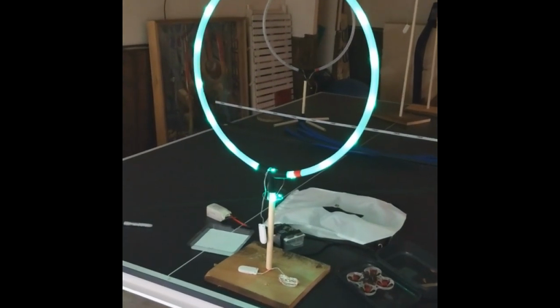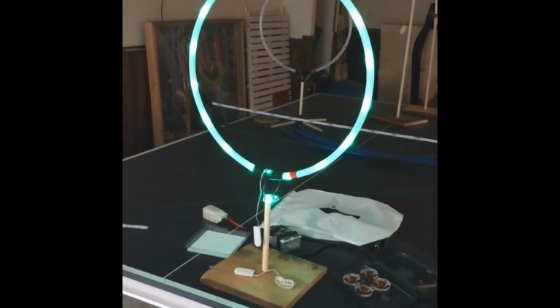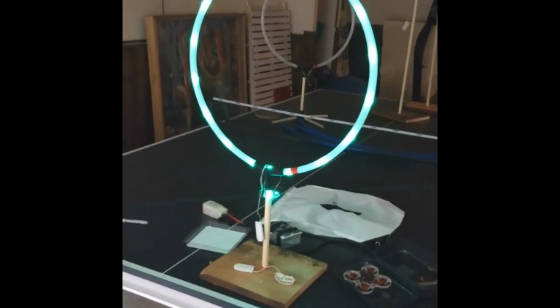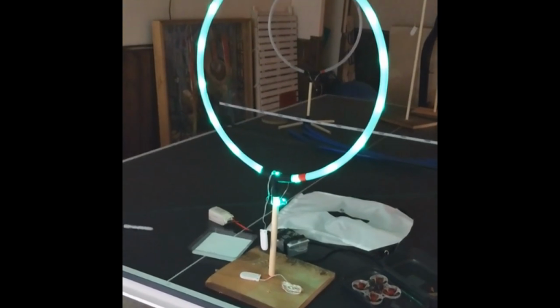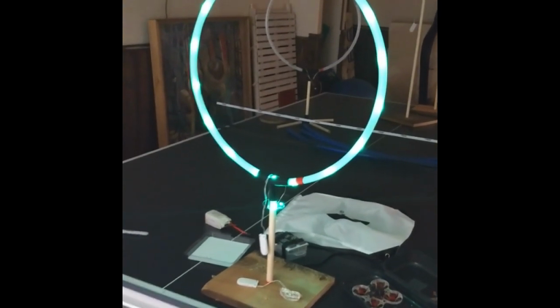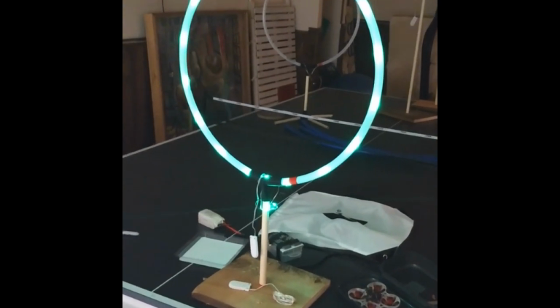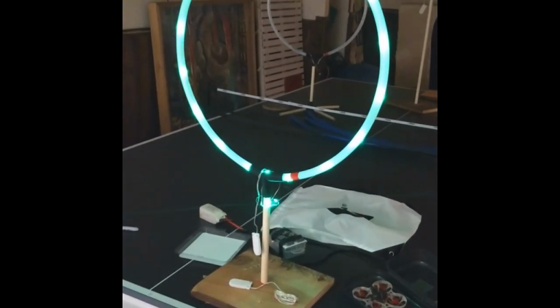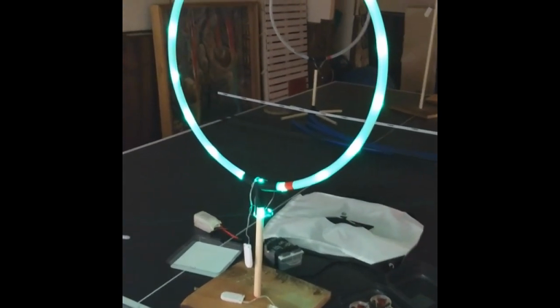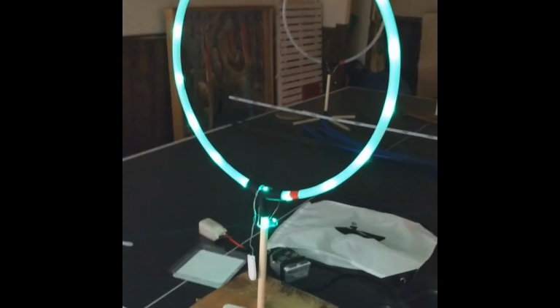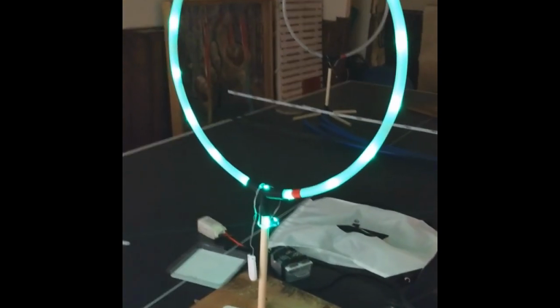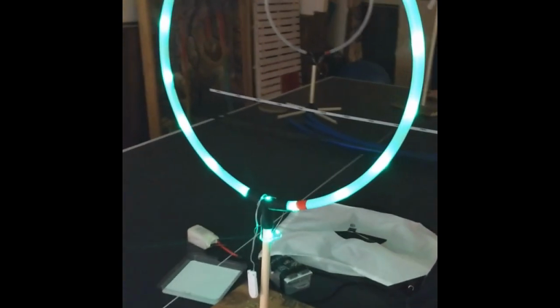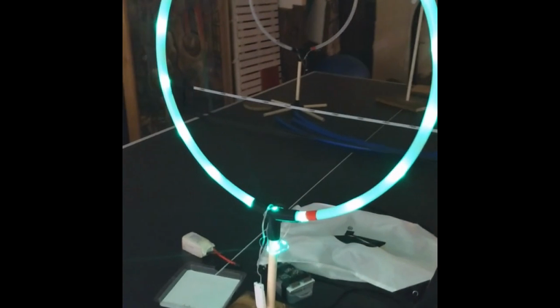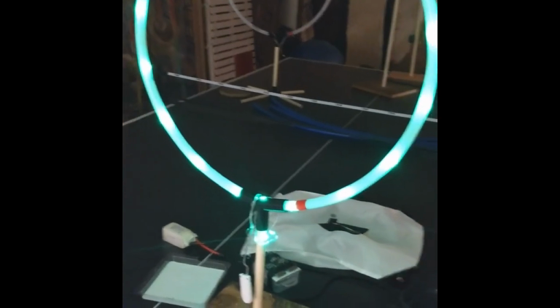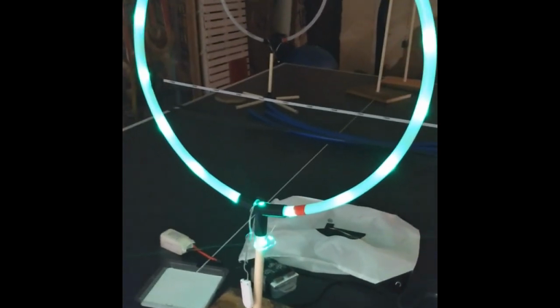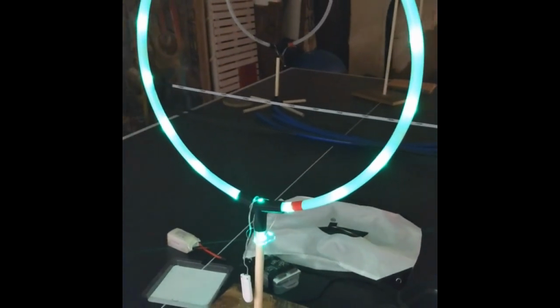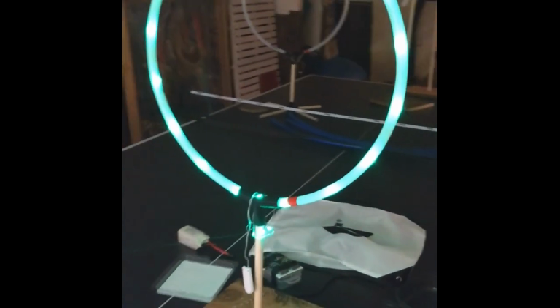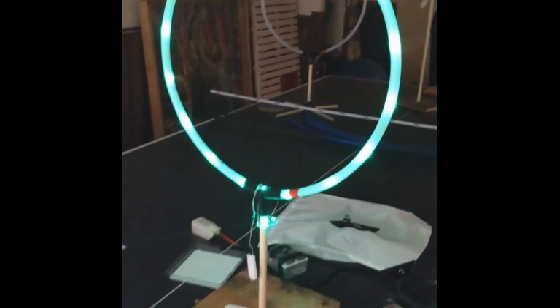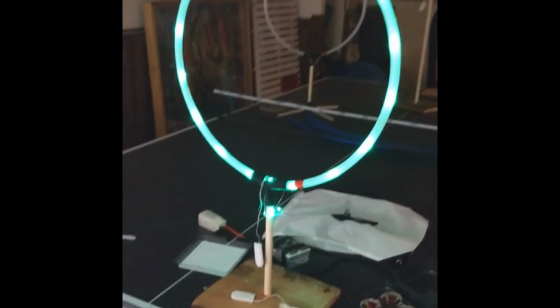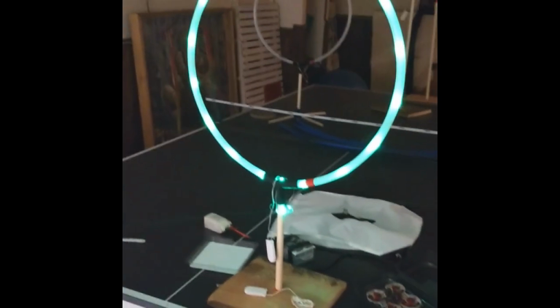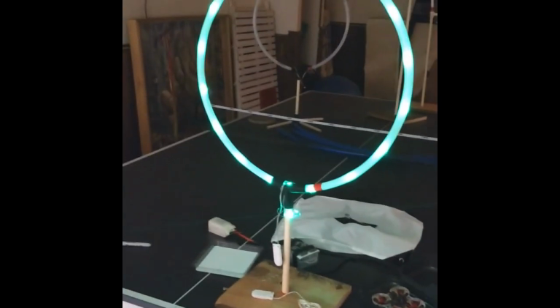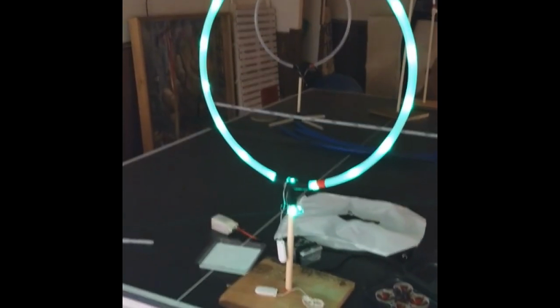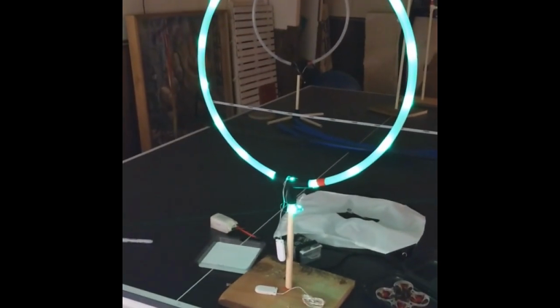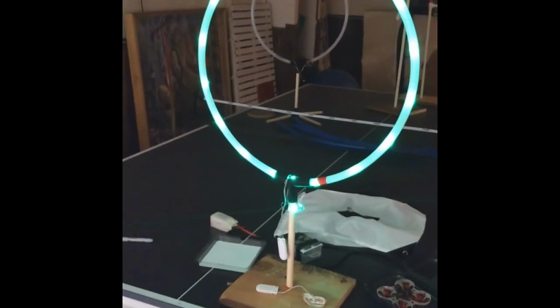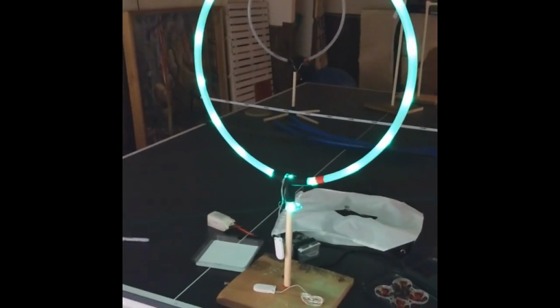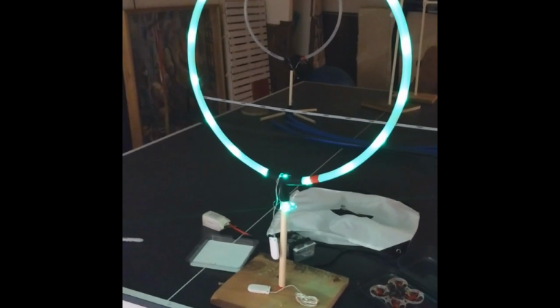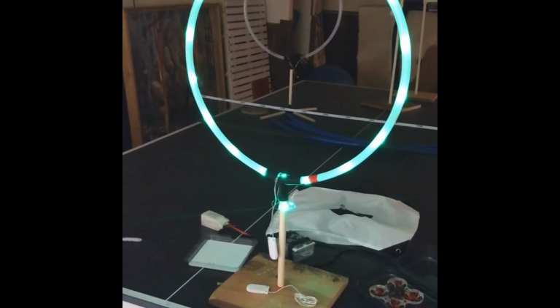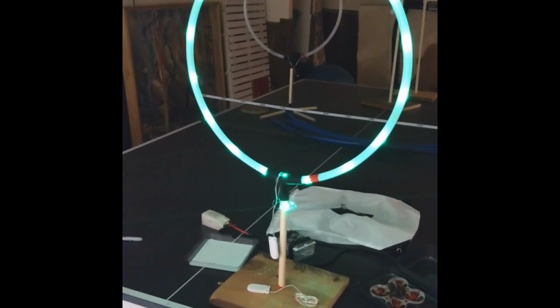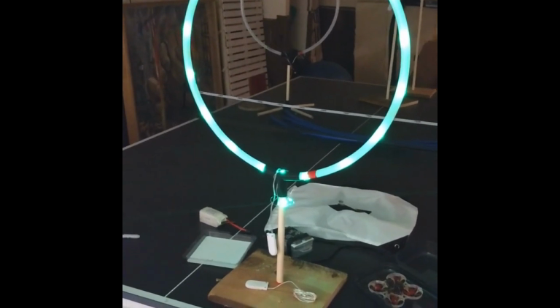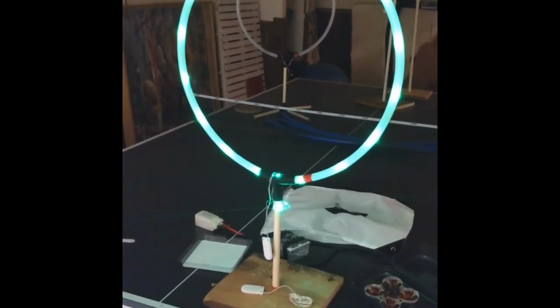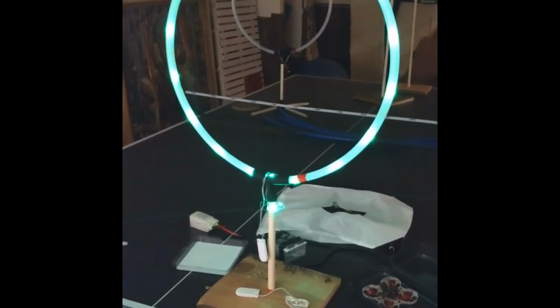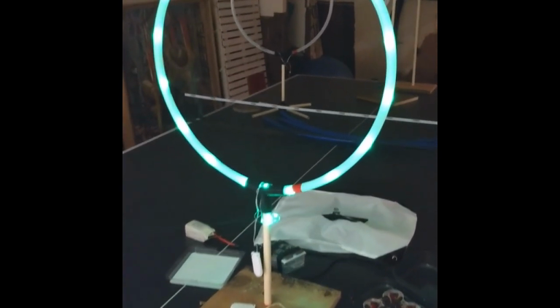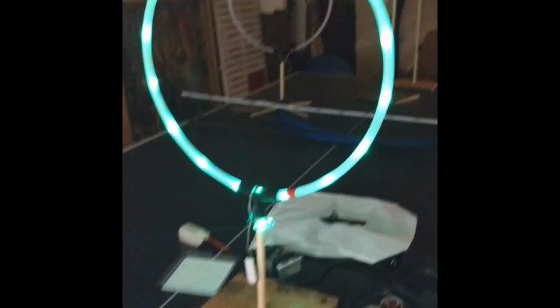I have been asked how I make my cheap tiny whoop gates, and I figured I'd make a quick tutorial because I haven't actually found anything quite like this online. Some people have come close but there are a couple things that I found that I haven't seen anyone talk about.